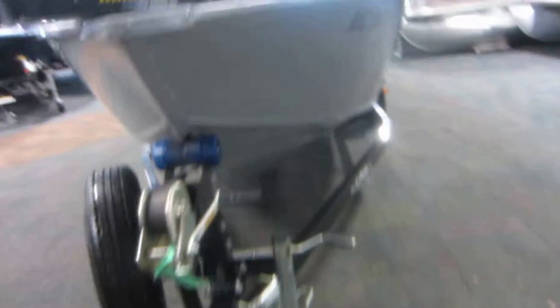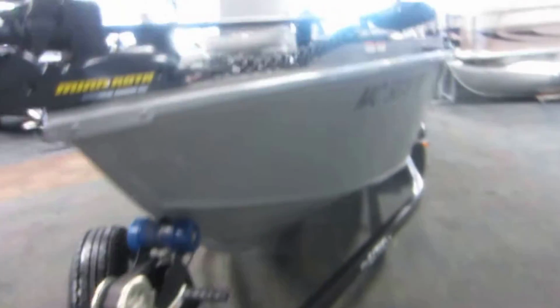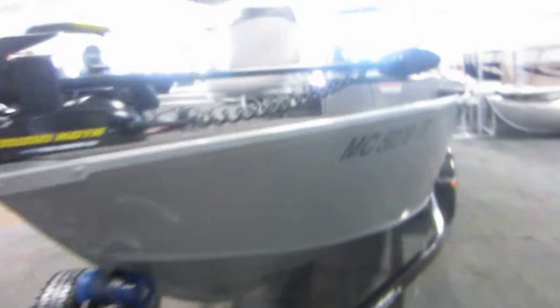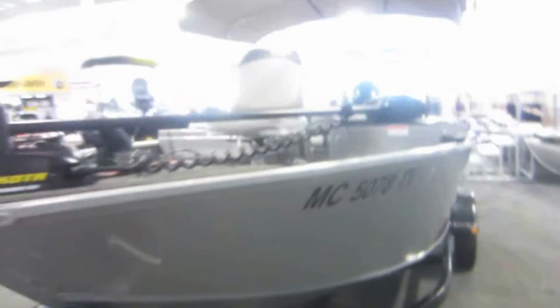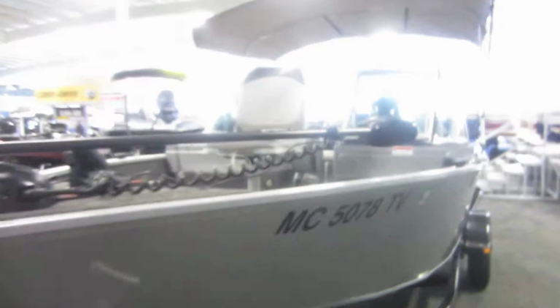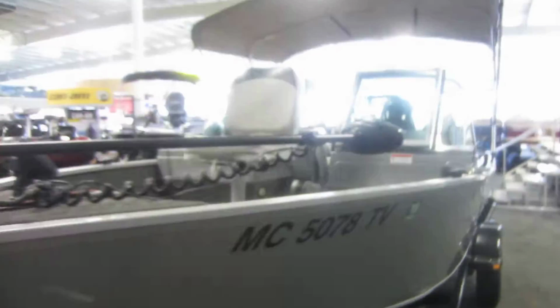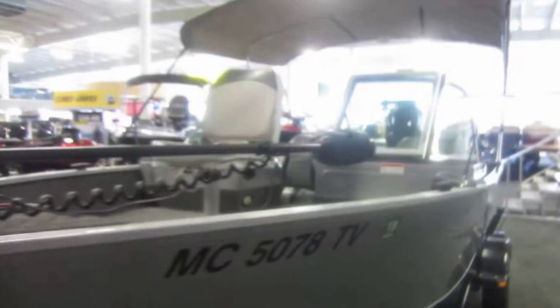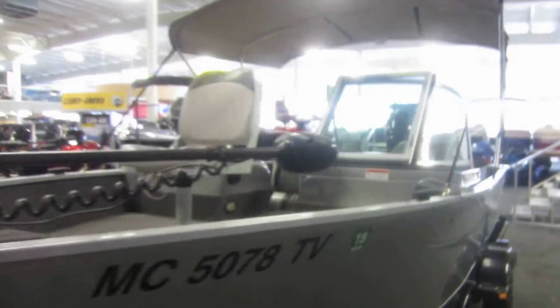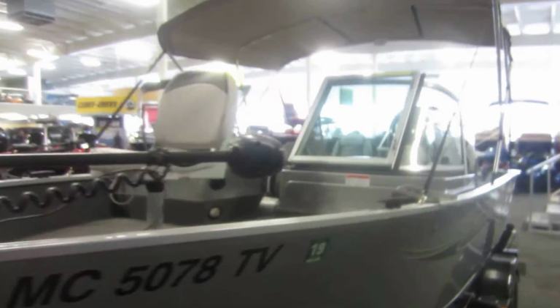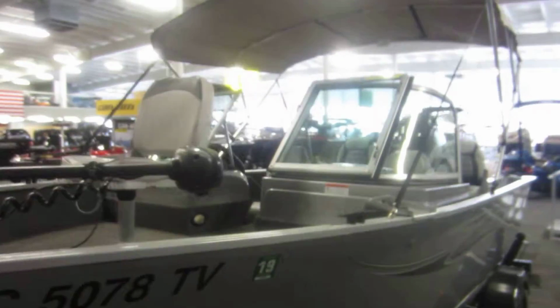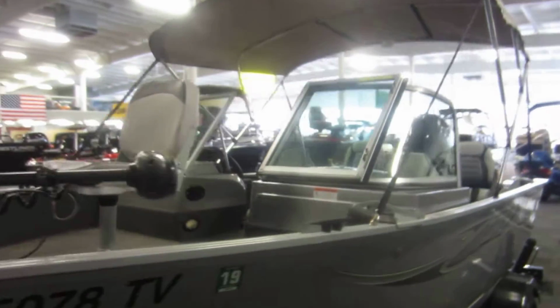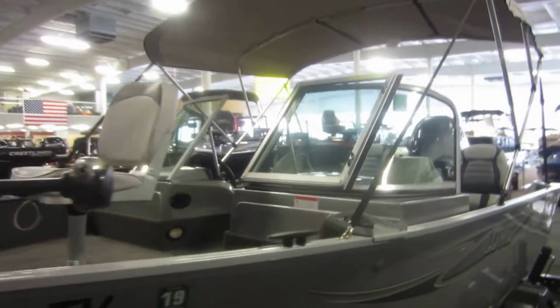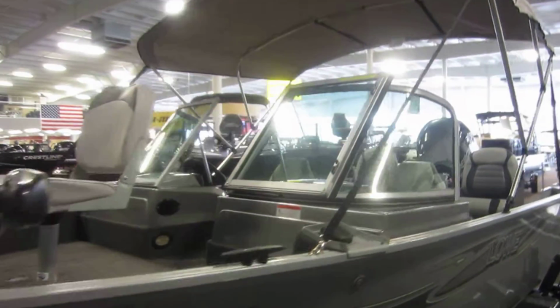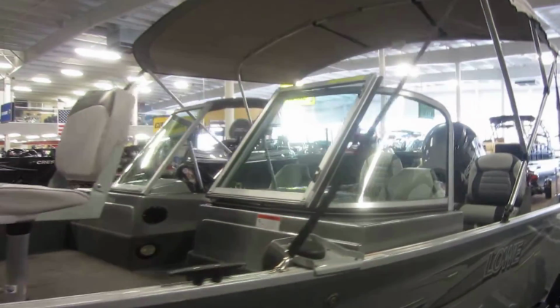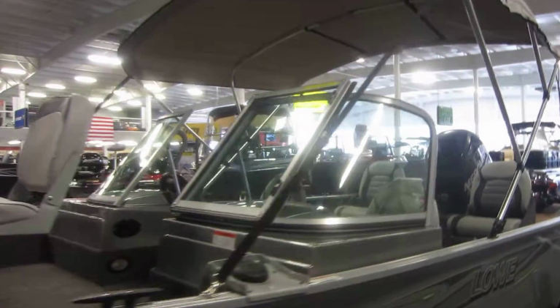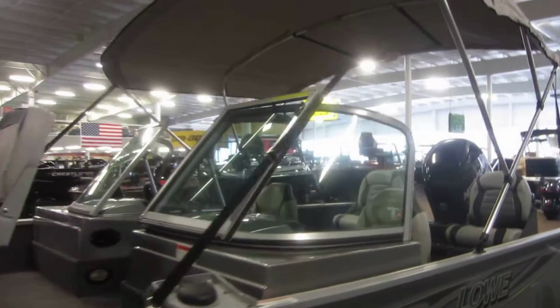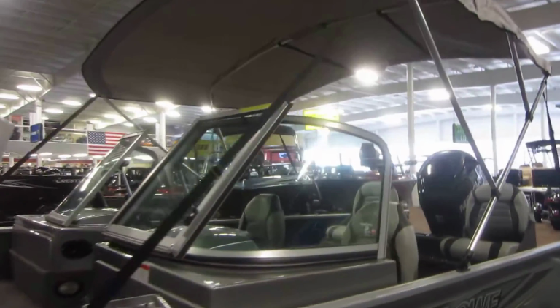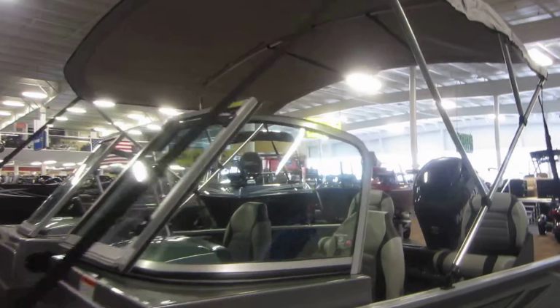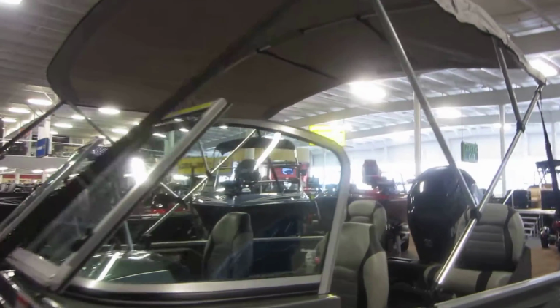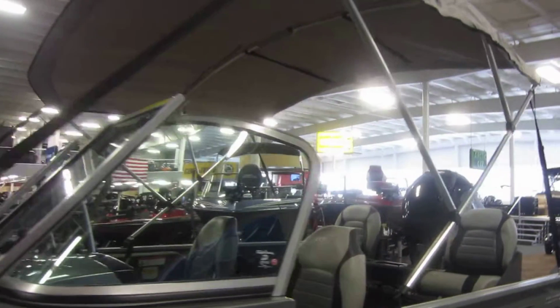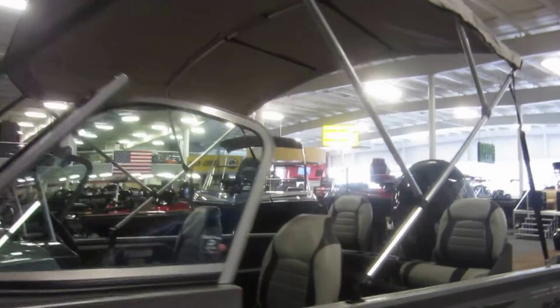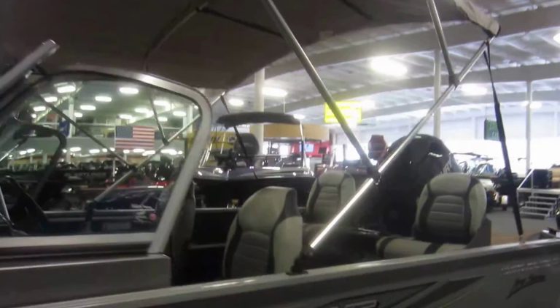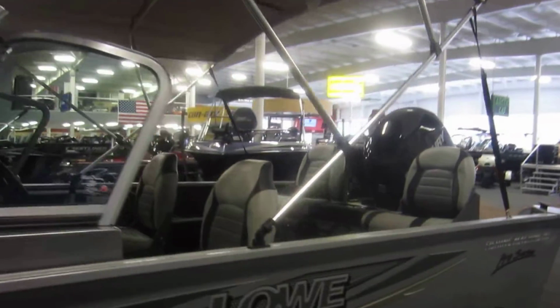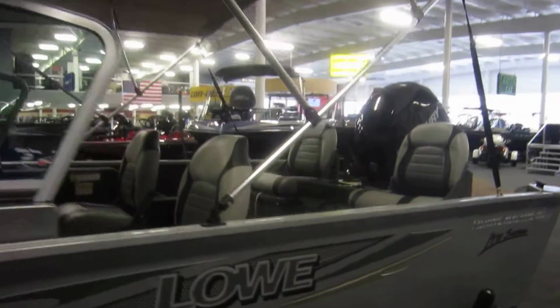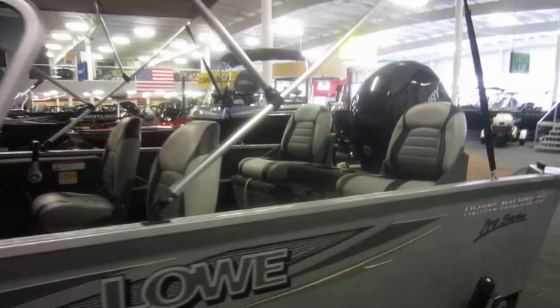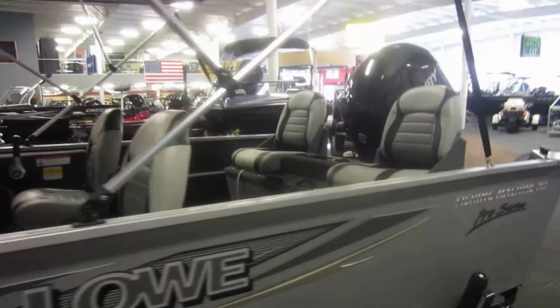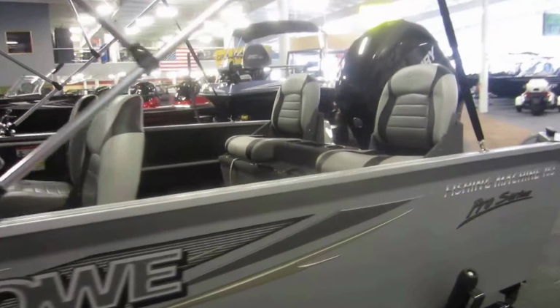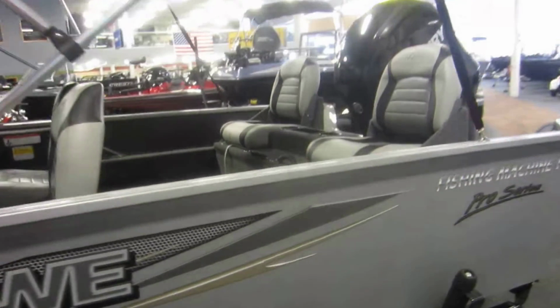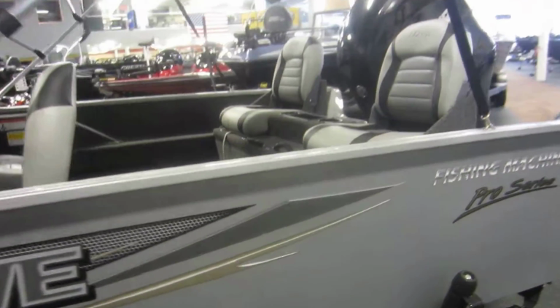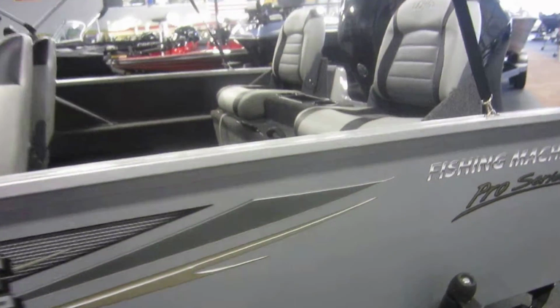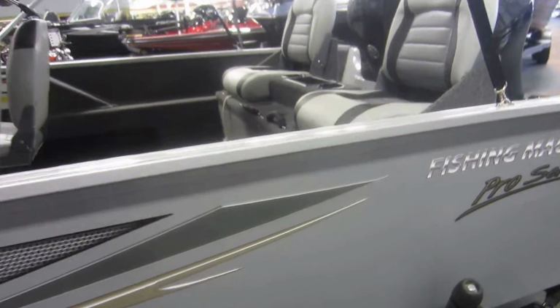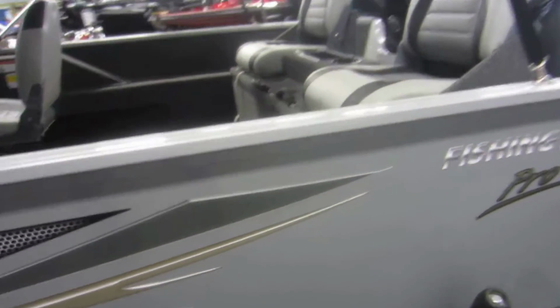This boat also comes with a trailering cover, removable Bimini top, a storage boot, a 26-gallon fuel tank, and four mooring cleats.